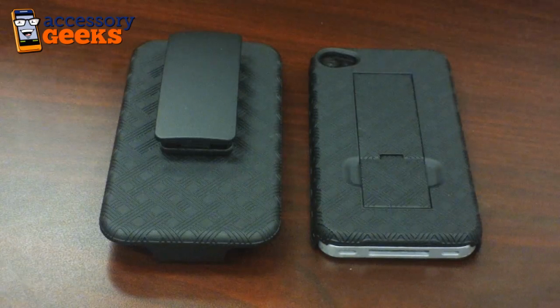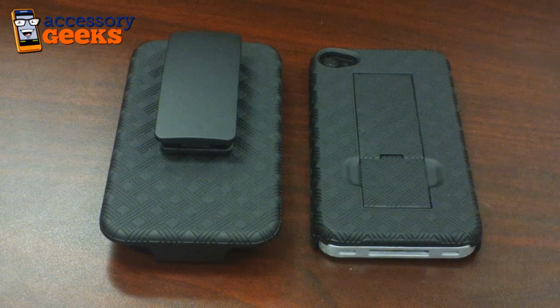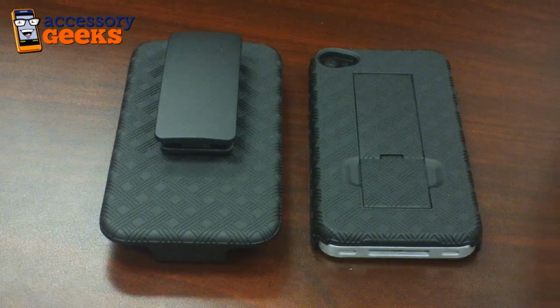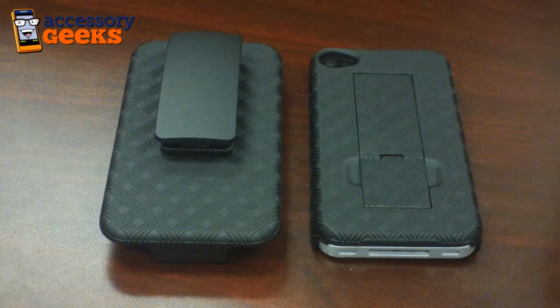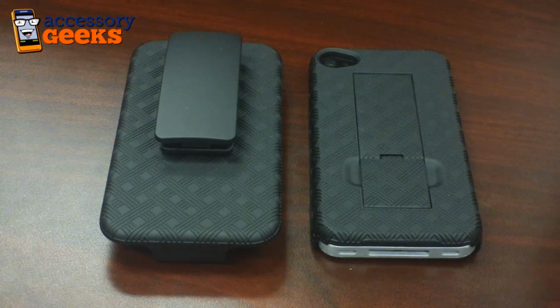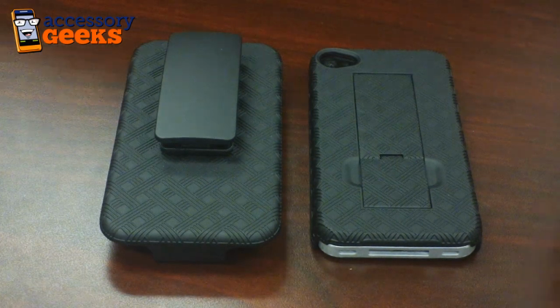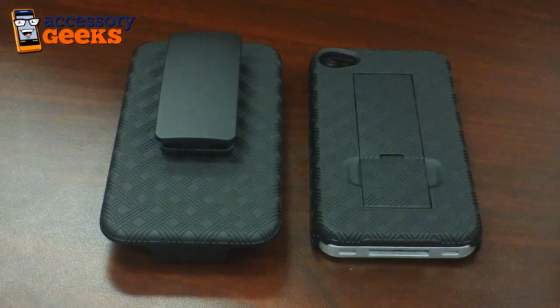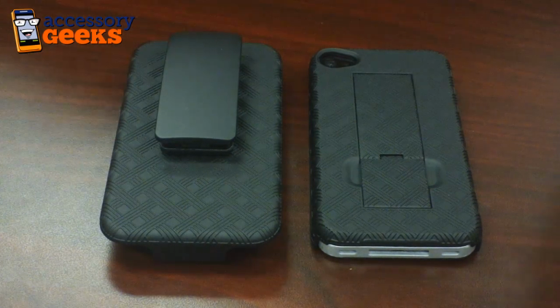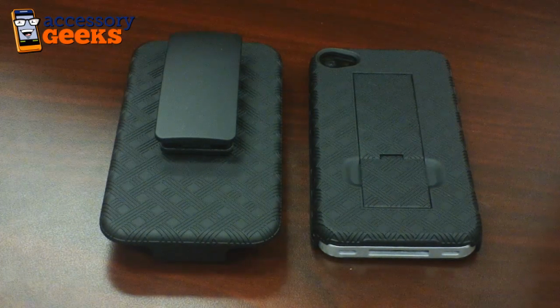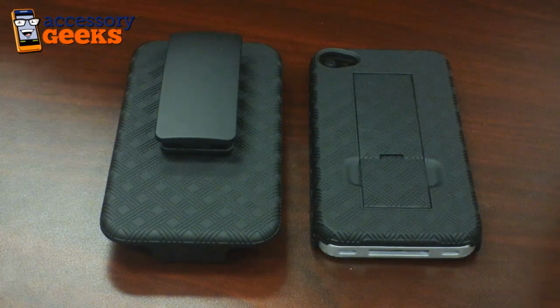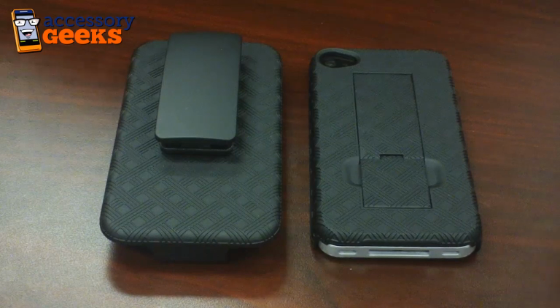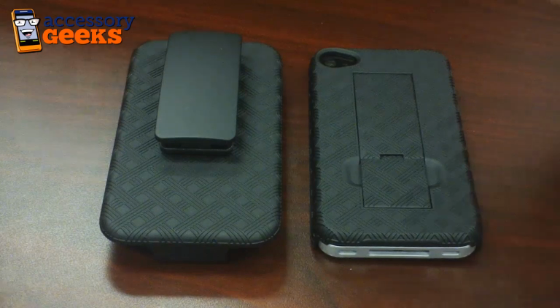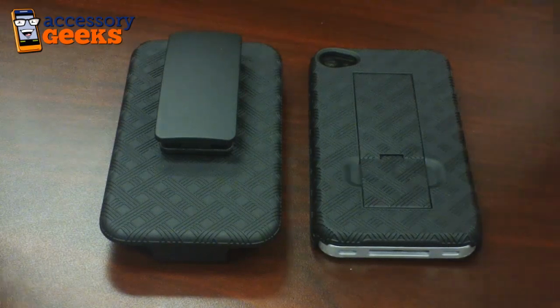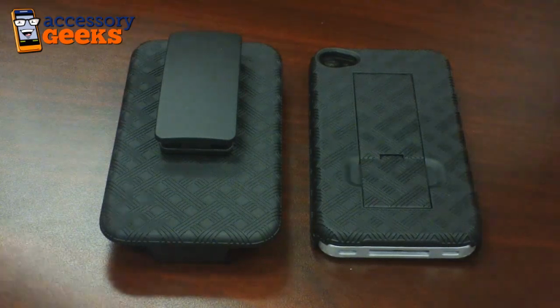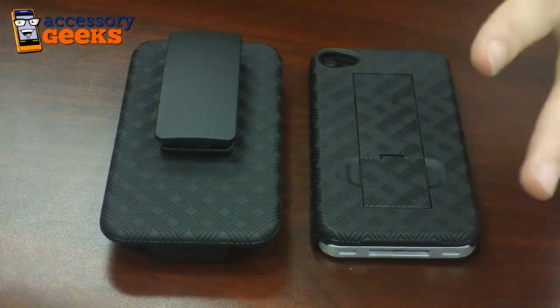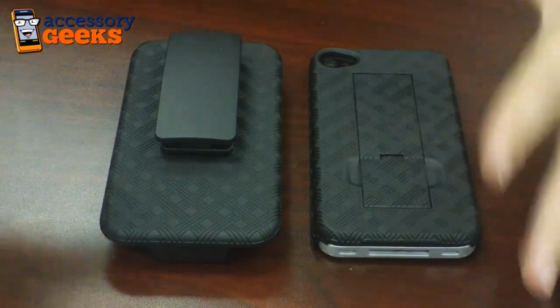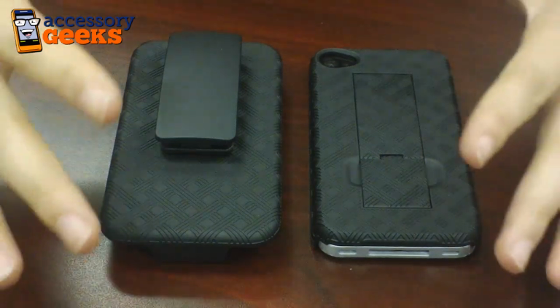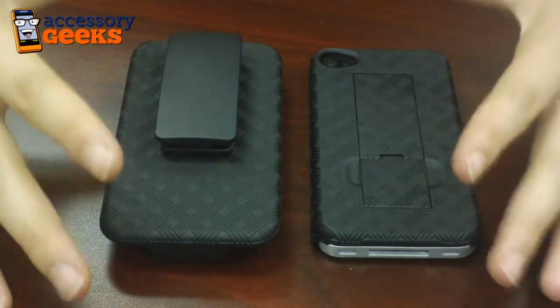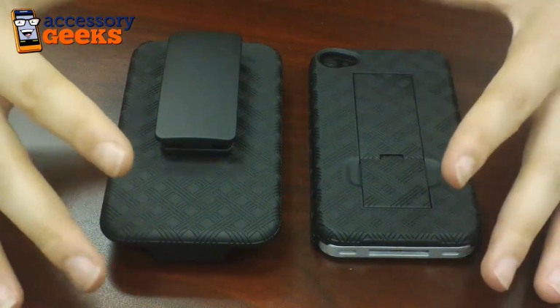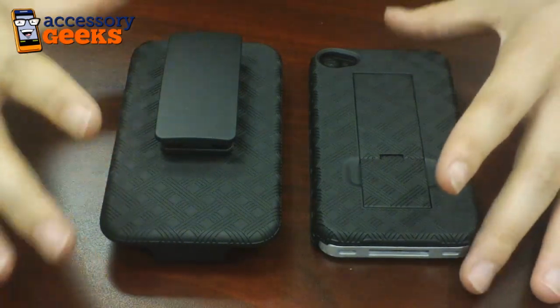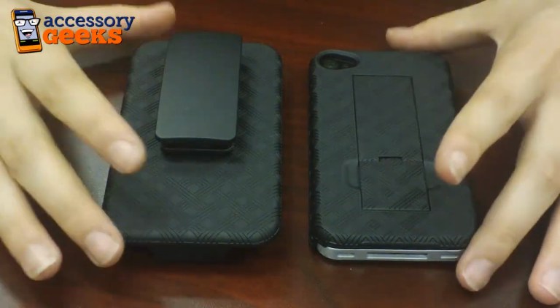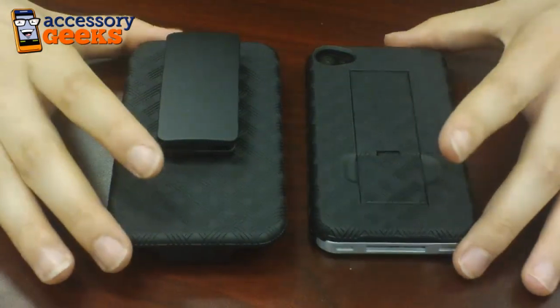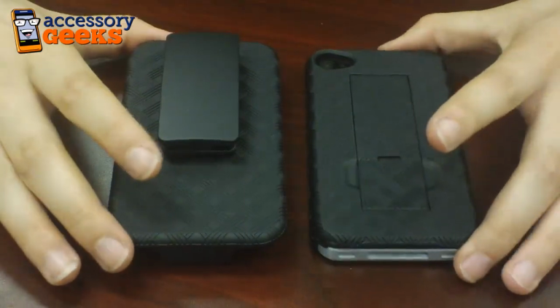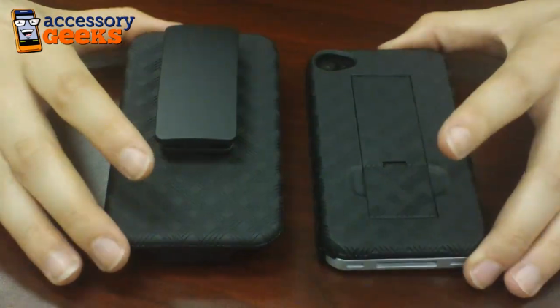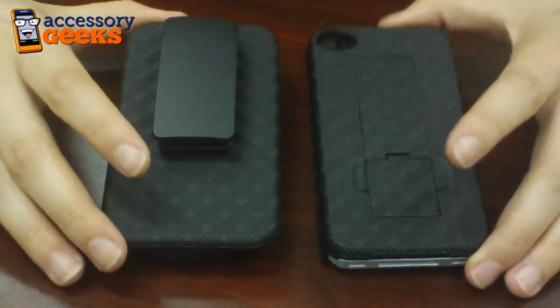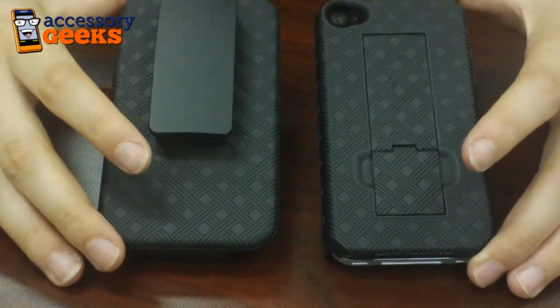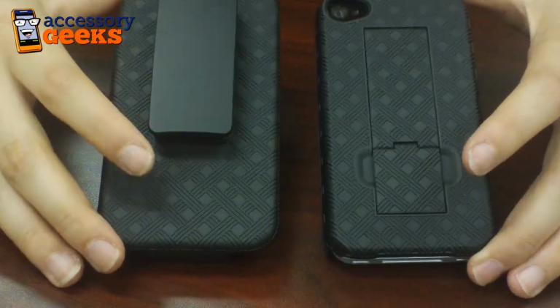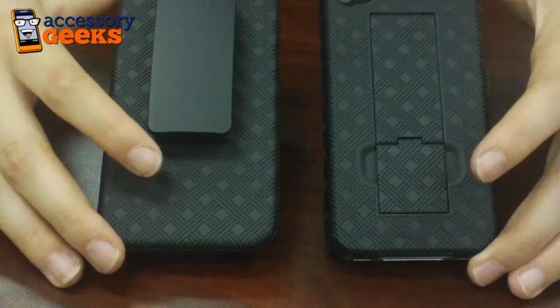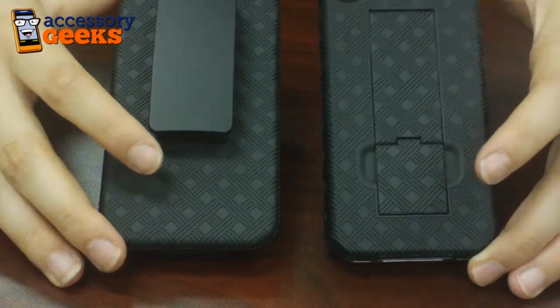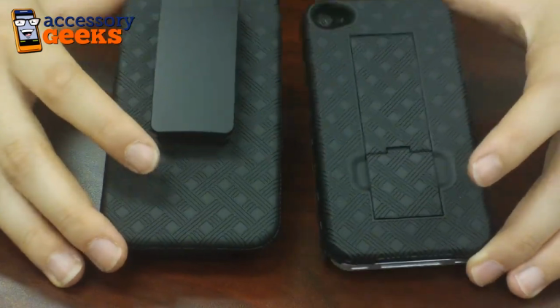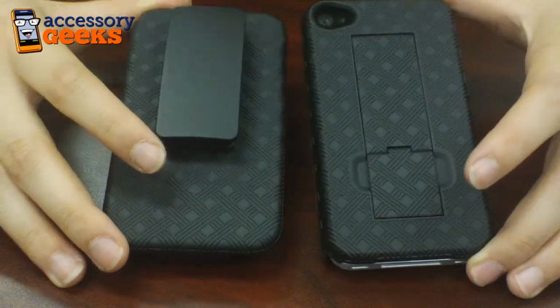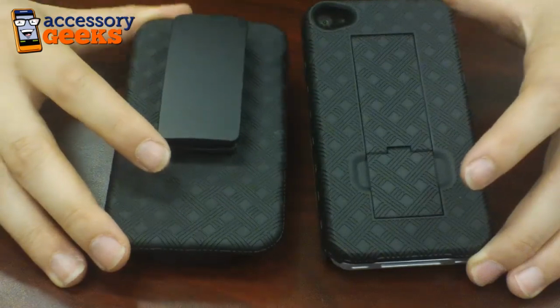Hey guys, Maxine here with AccessoryGeeks.com and I have in front of me the Pure Gear Apple iPhone 4 holster and case combination.